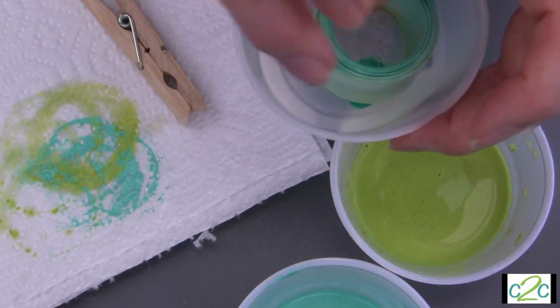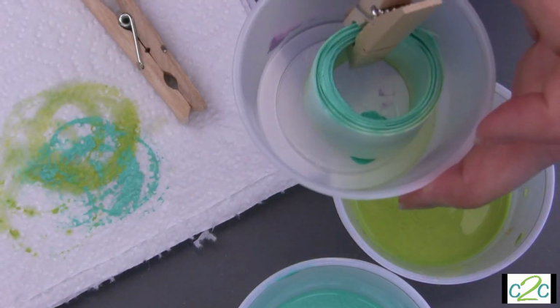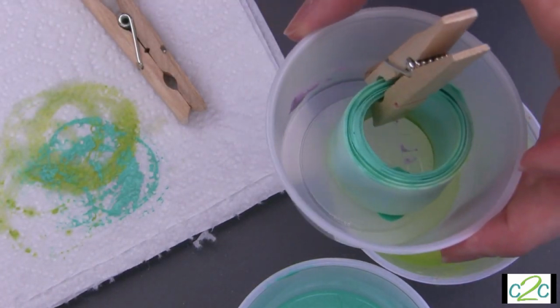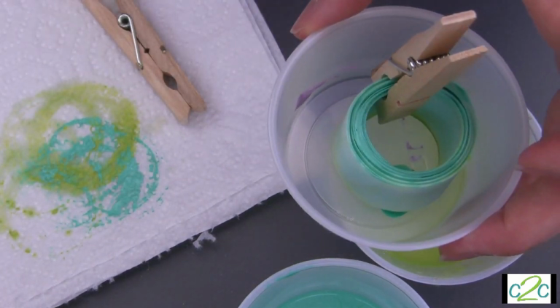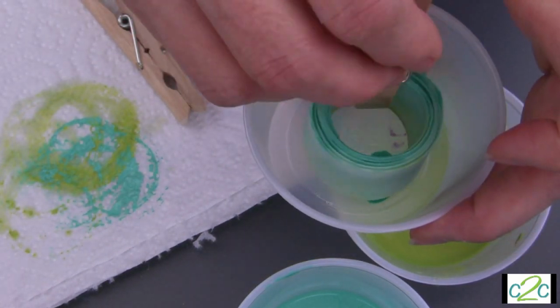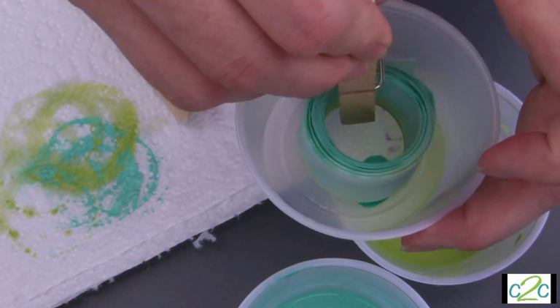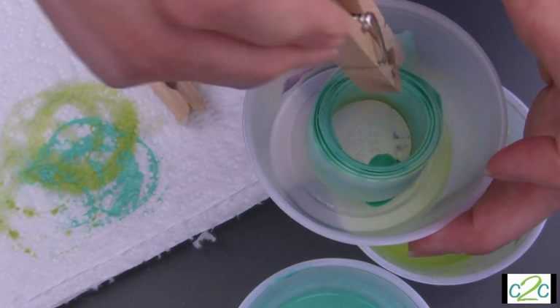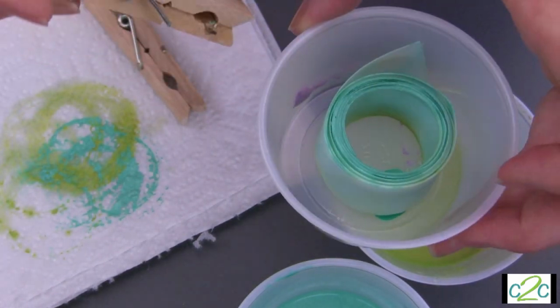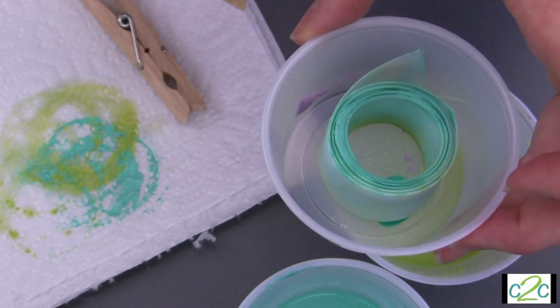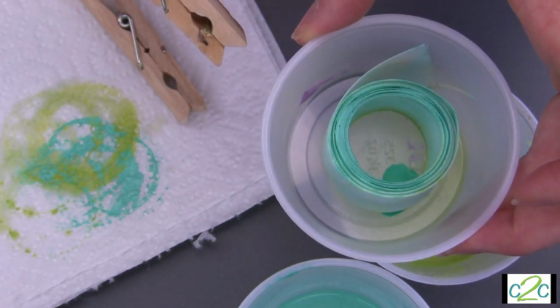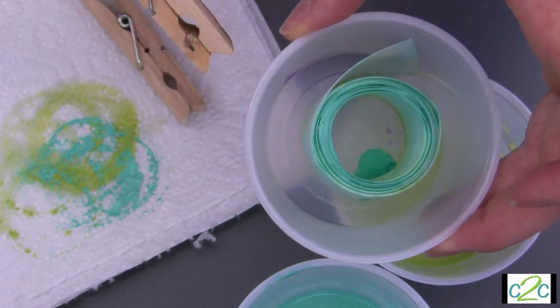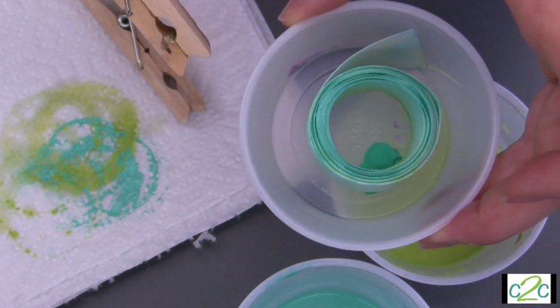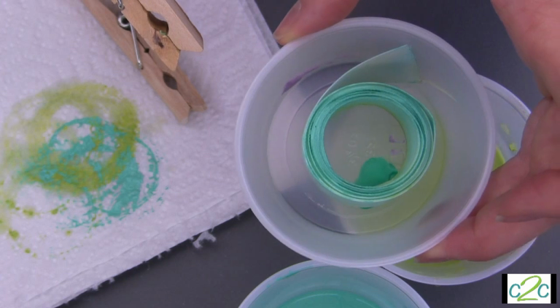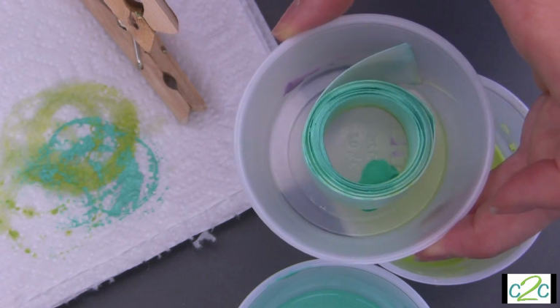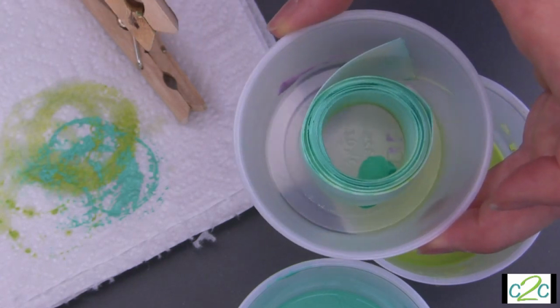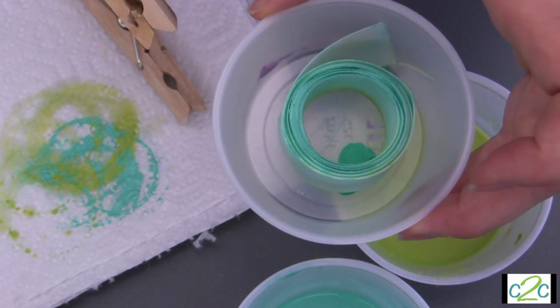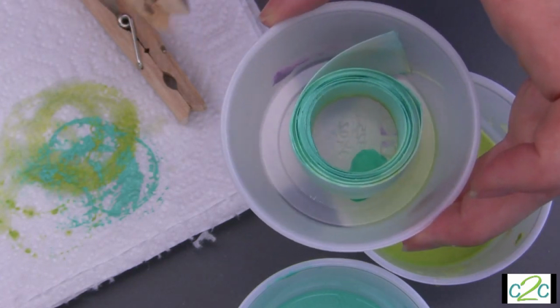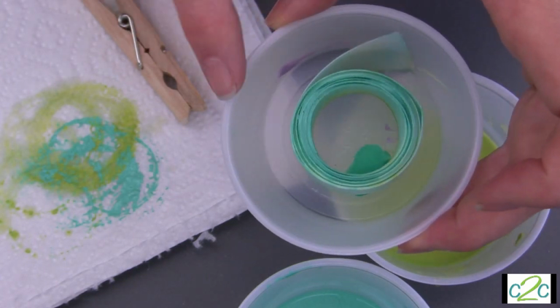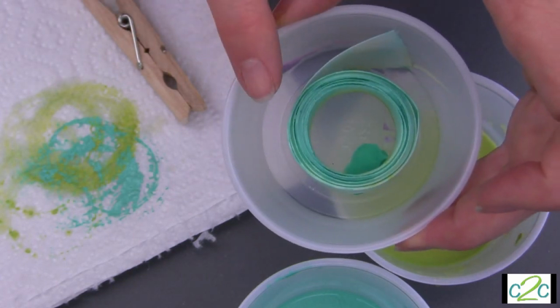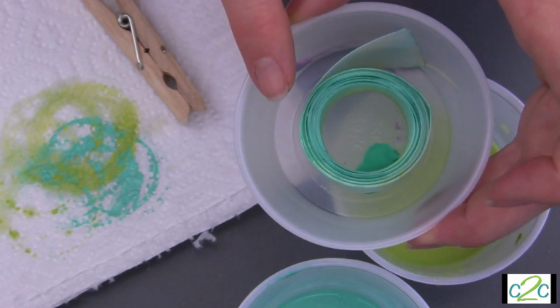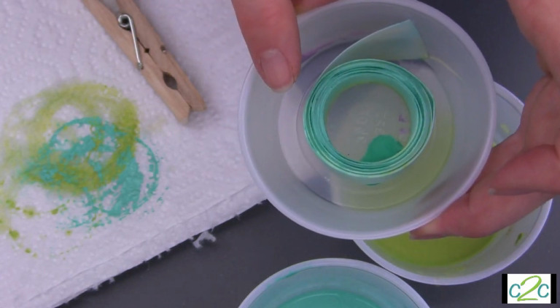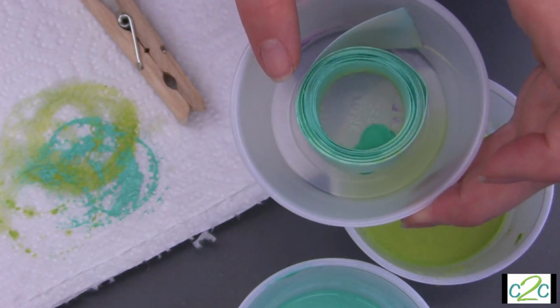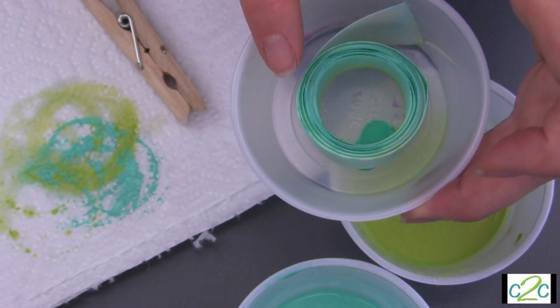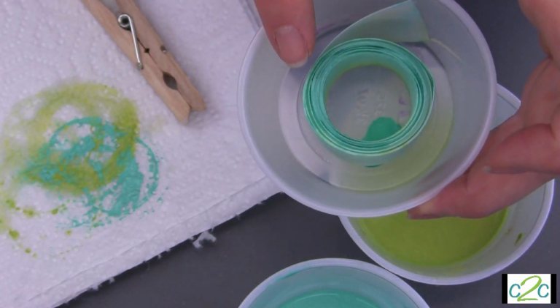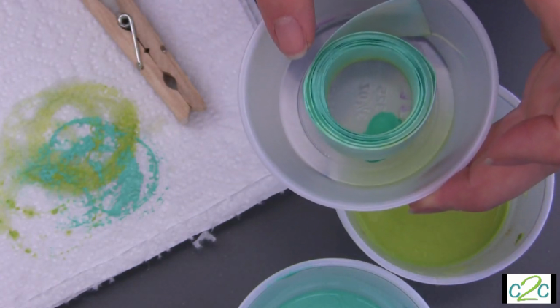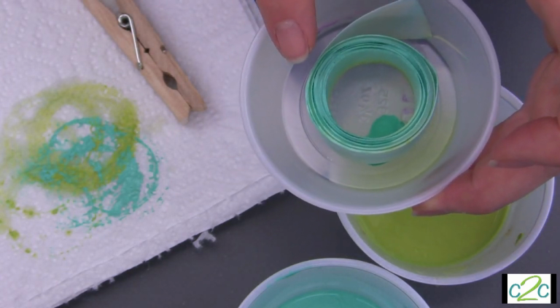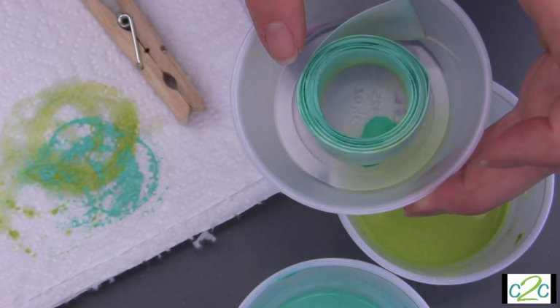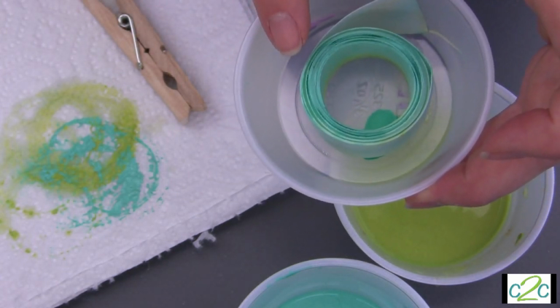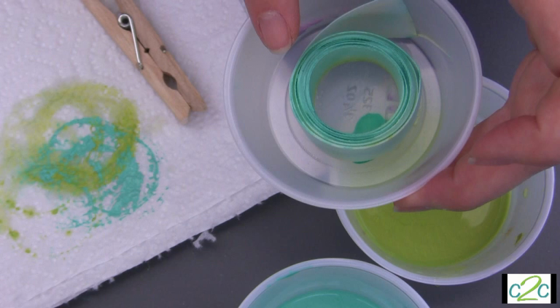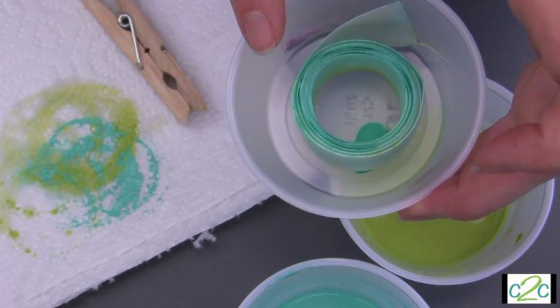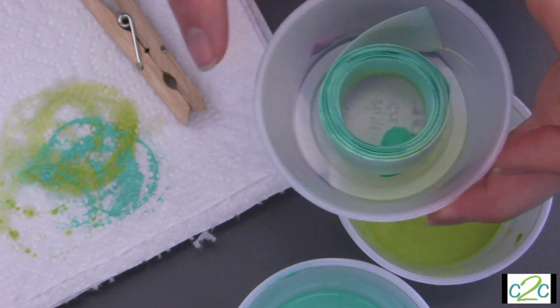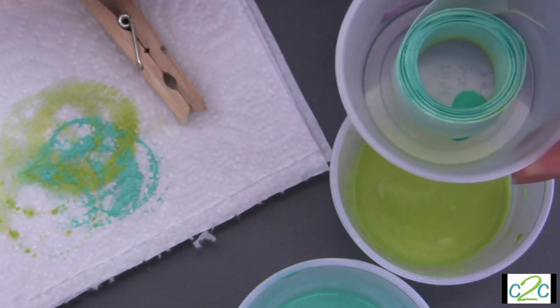Pop that right into the container. At this point you can take off your clothespin and just leave it to set there for a little while. Once it's set, open it up and loop it over a hanger and hang it out to dry.